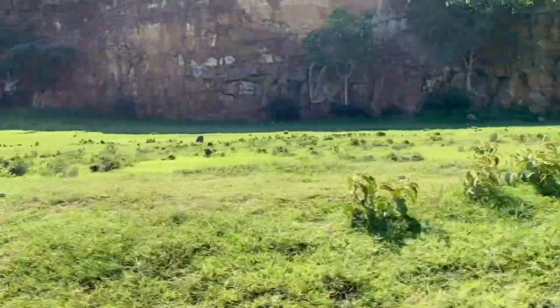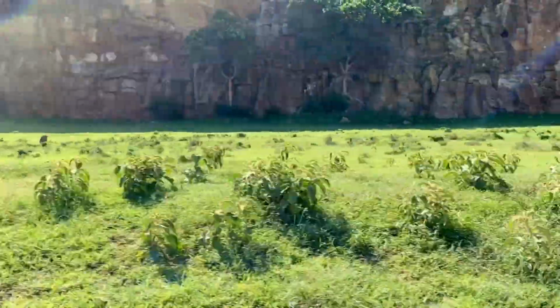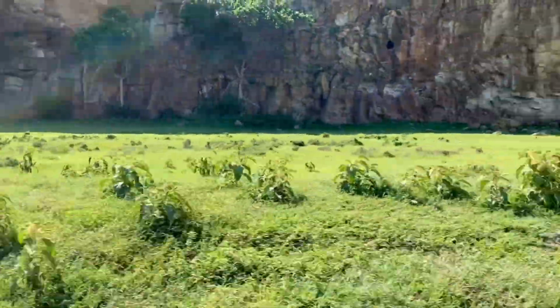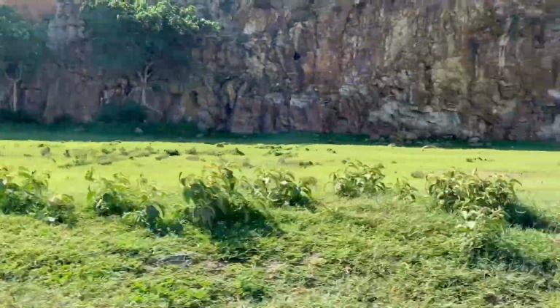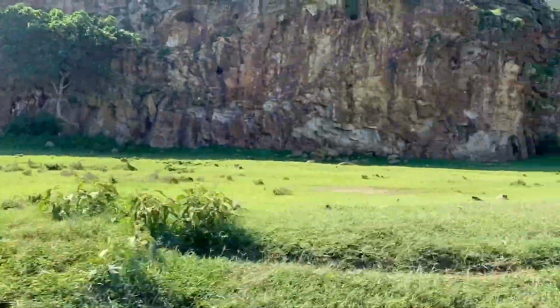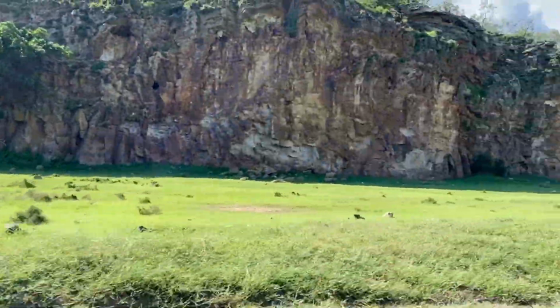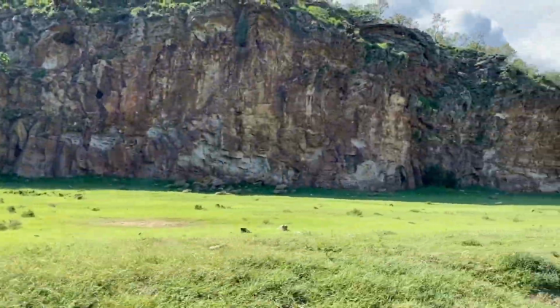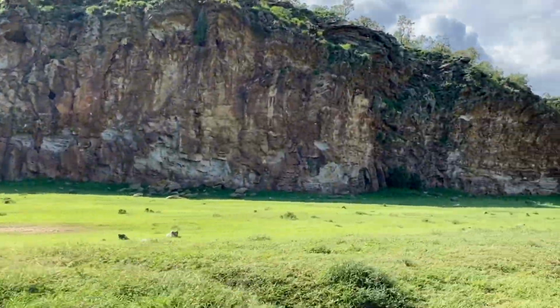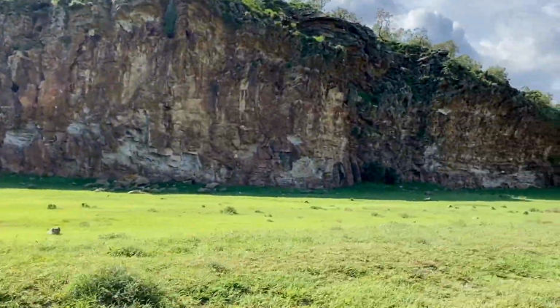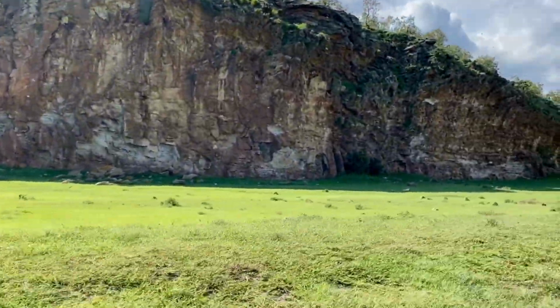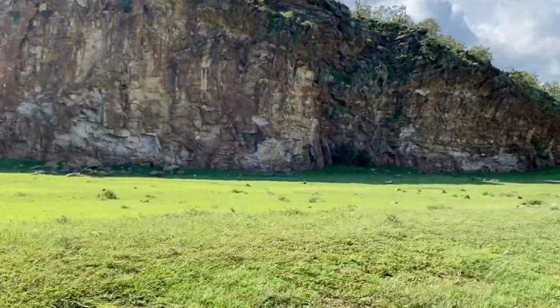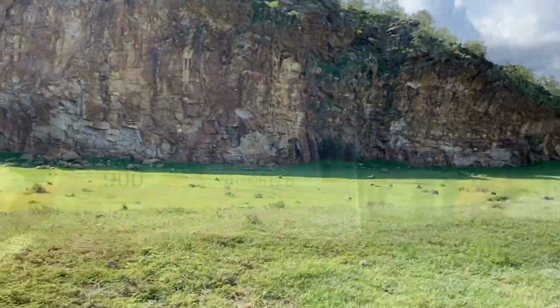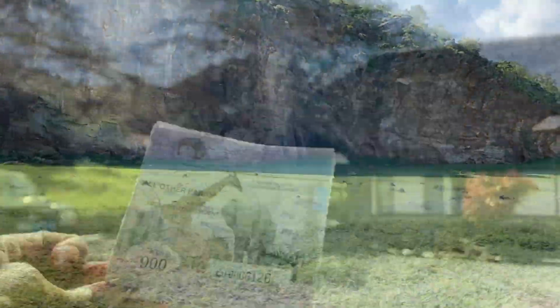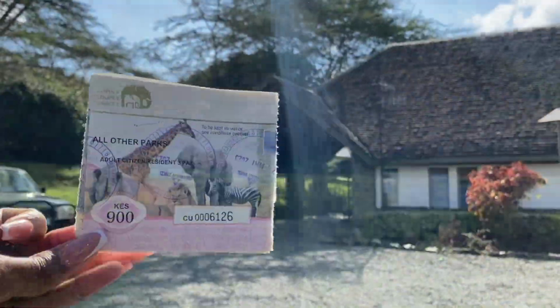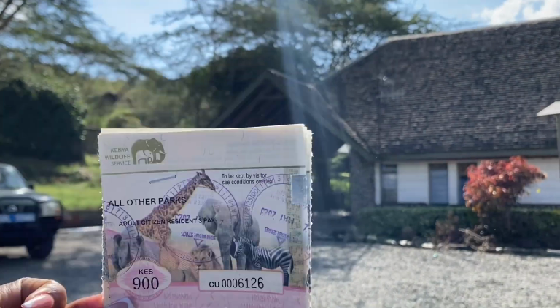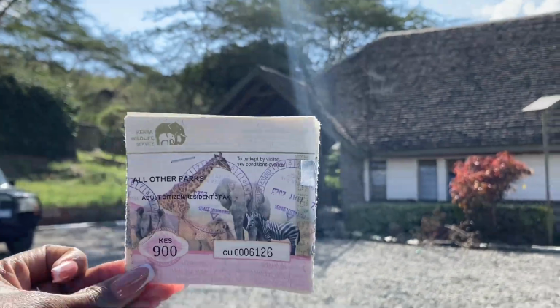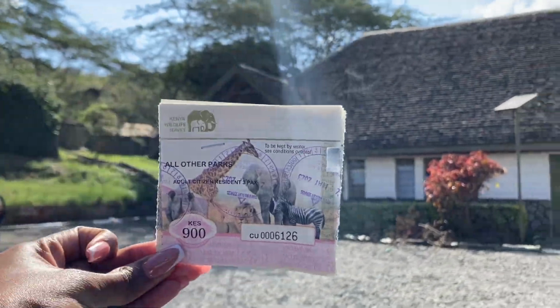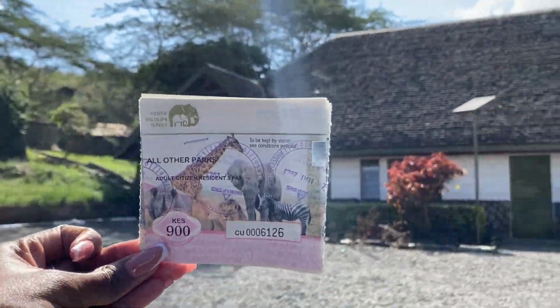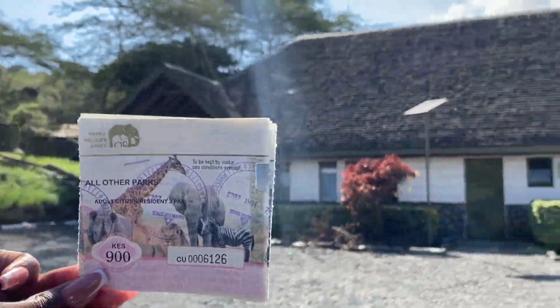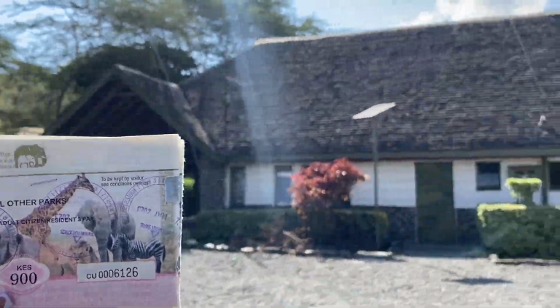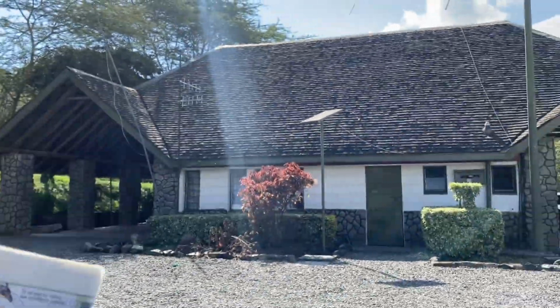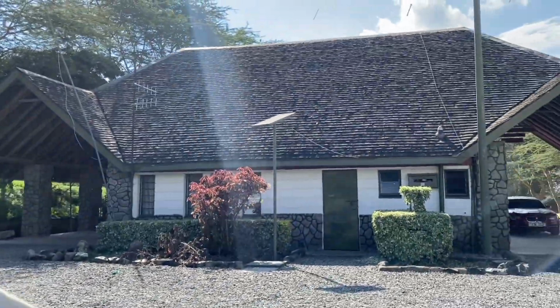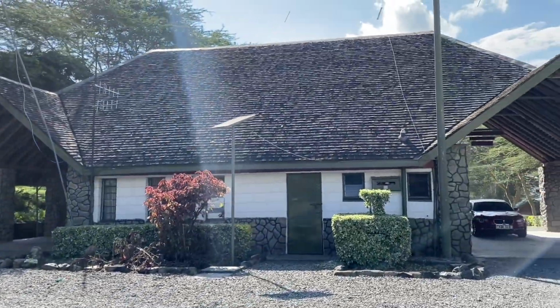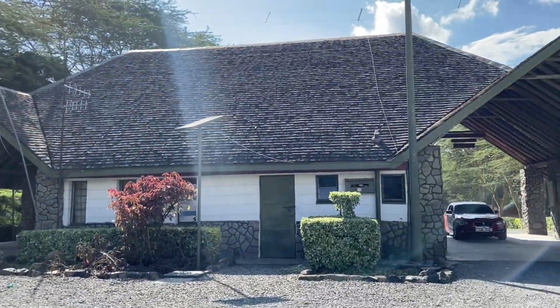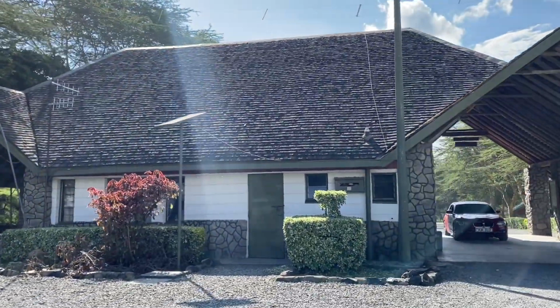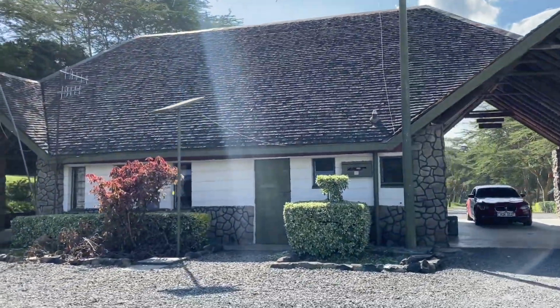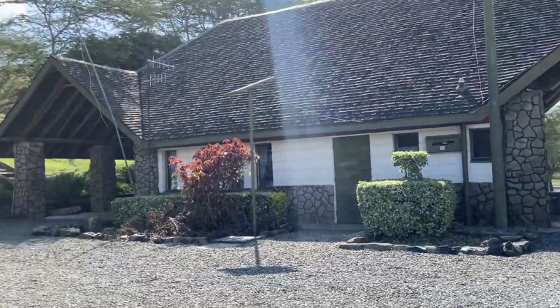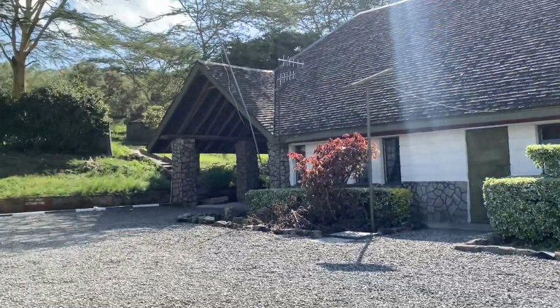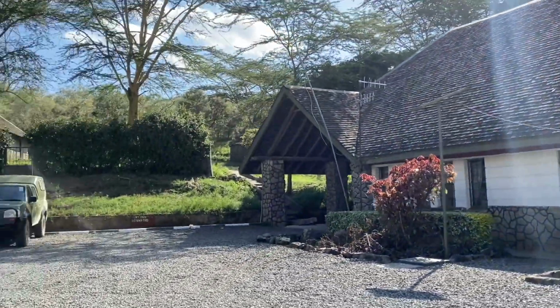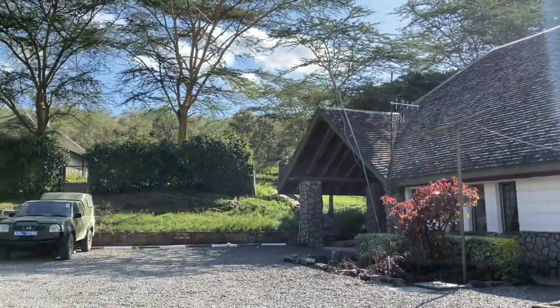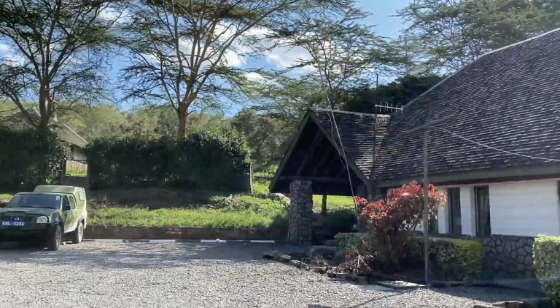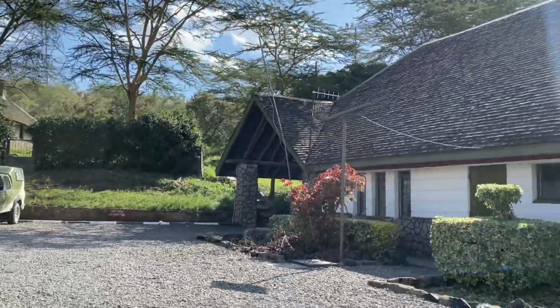The zebras! It was just a beautiful day — what can I say. The lighting was great, and sadly I have to exit now because it was a short trip out of the park itself.